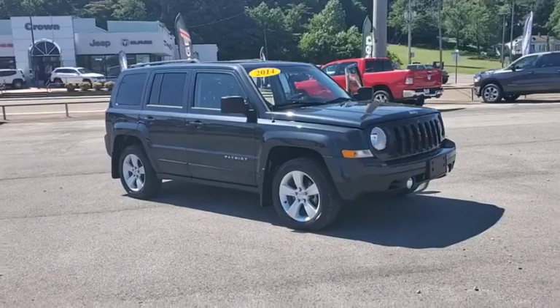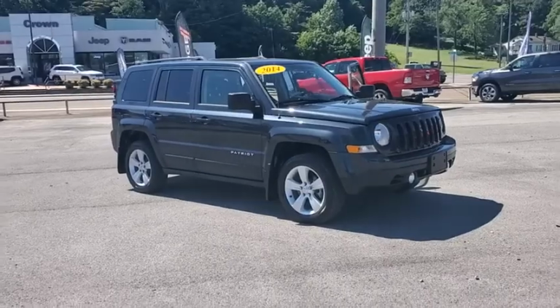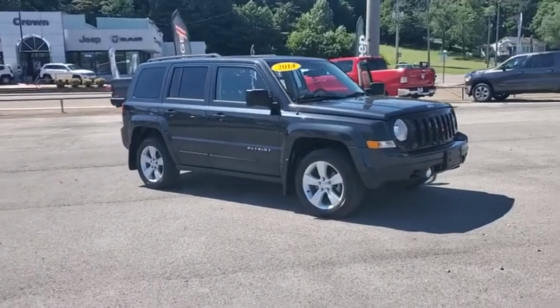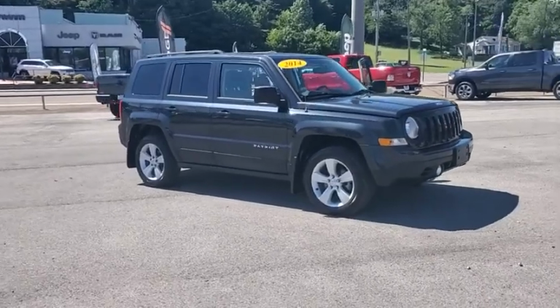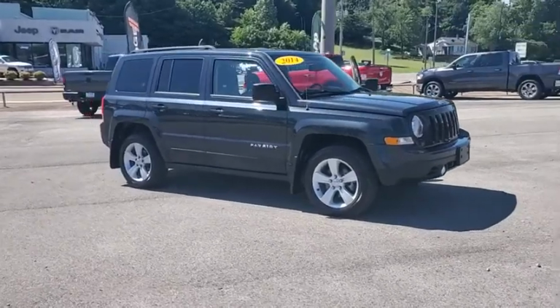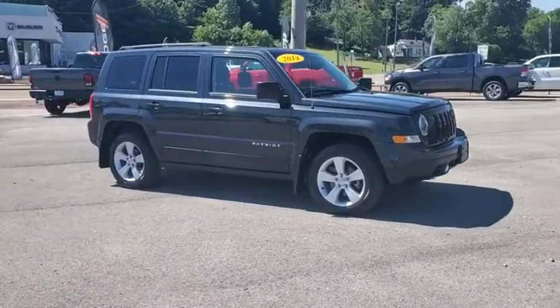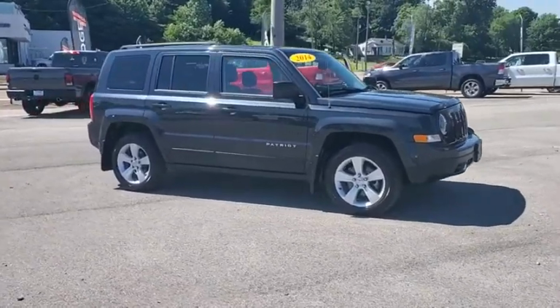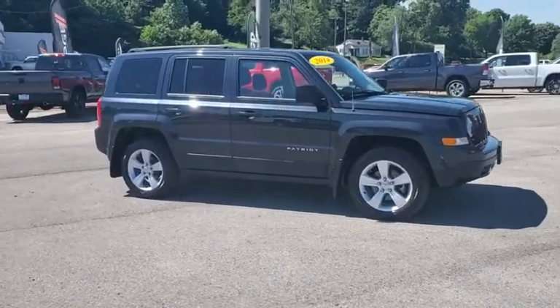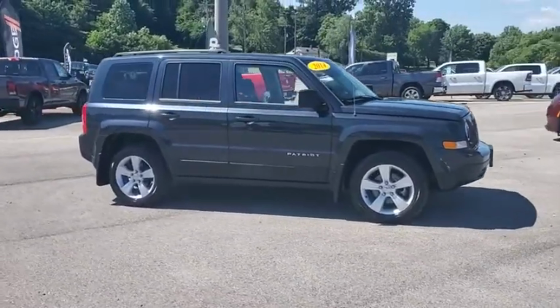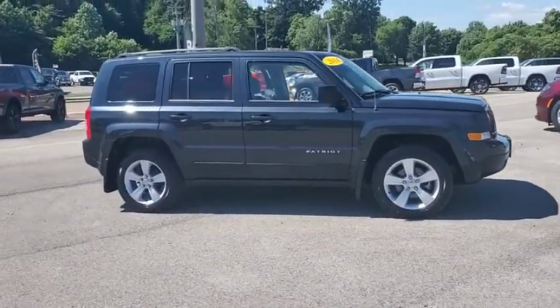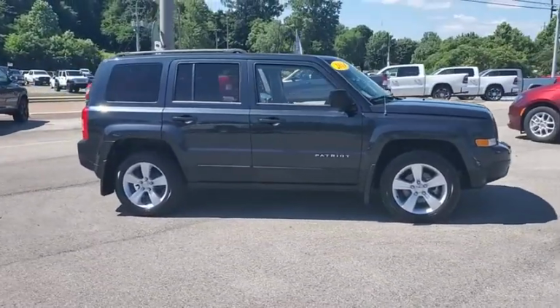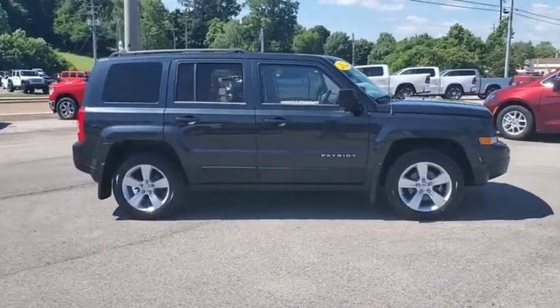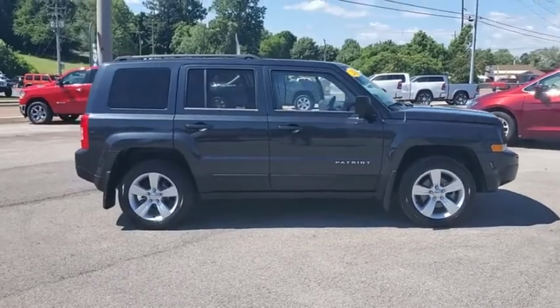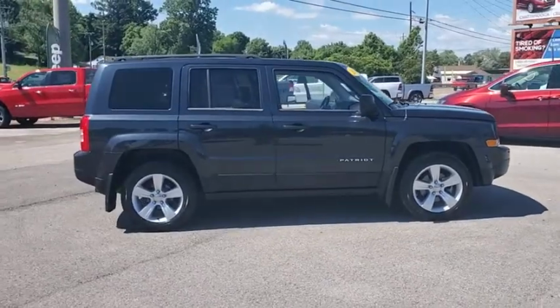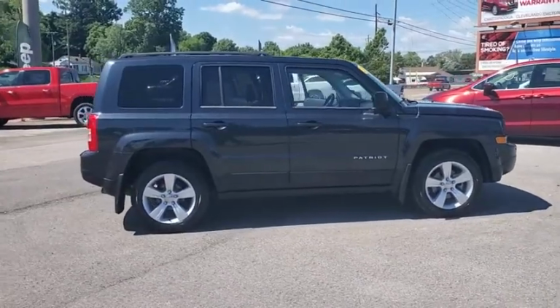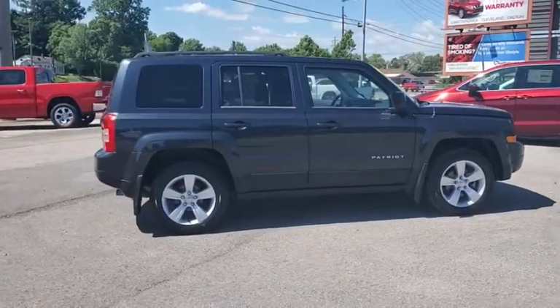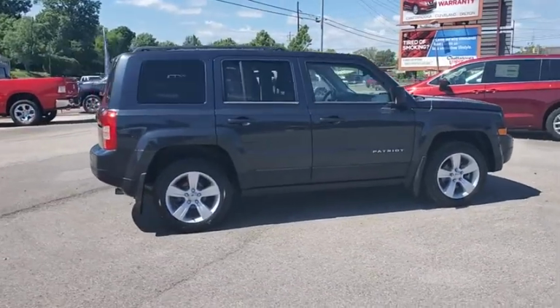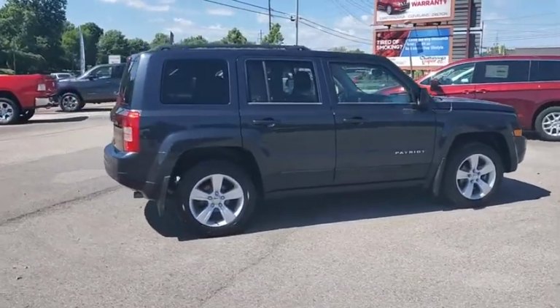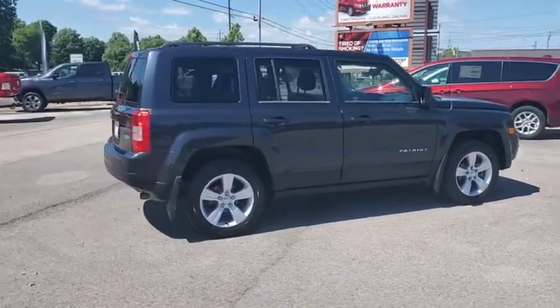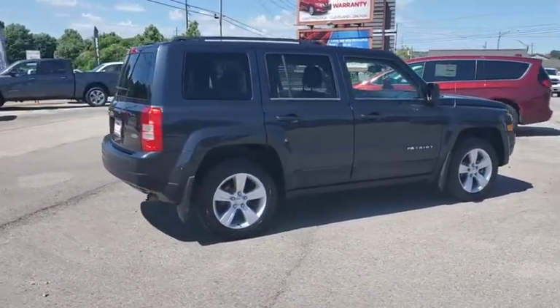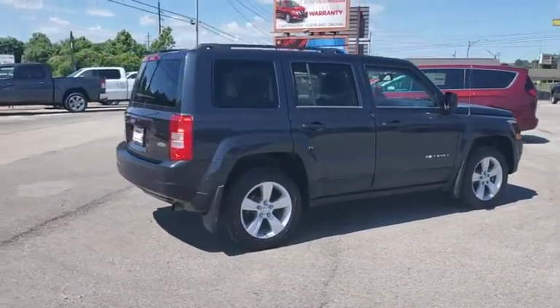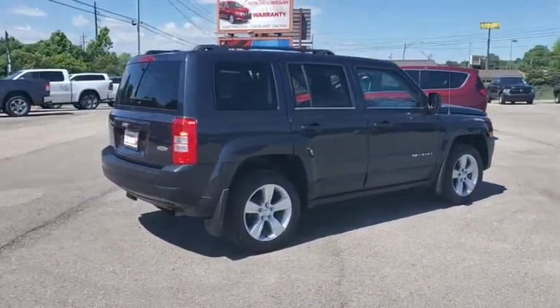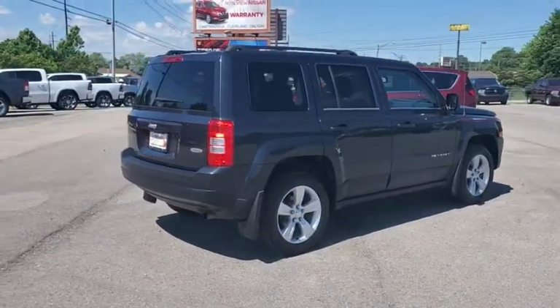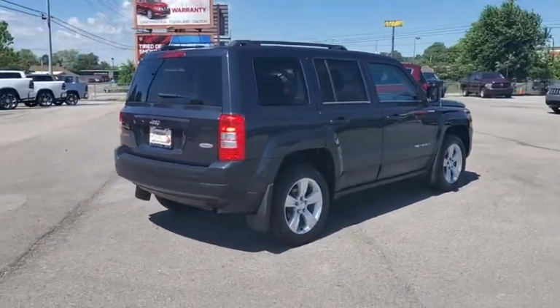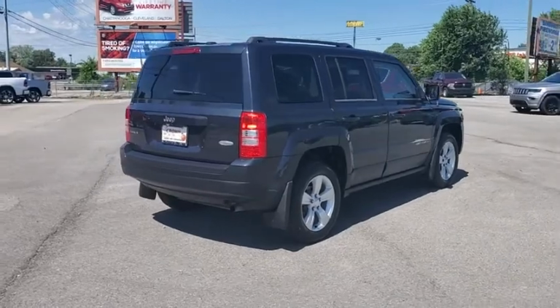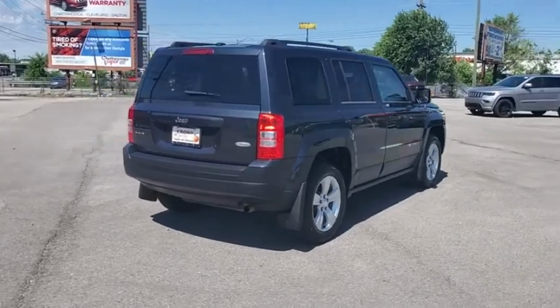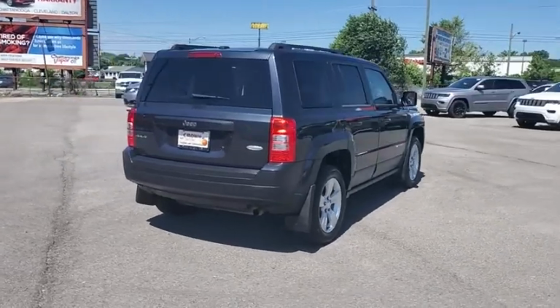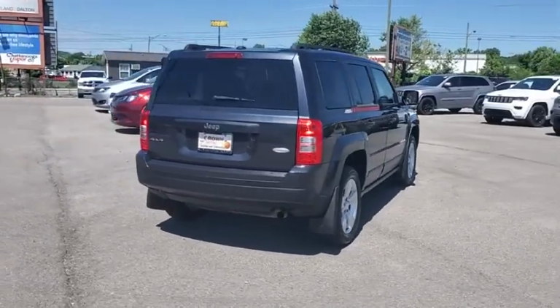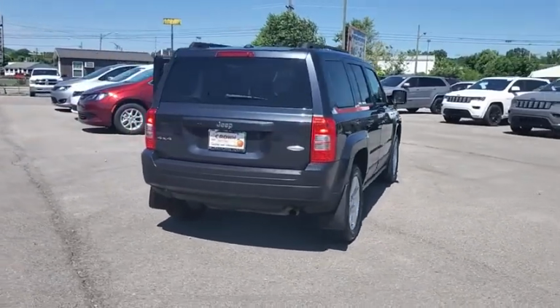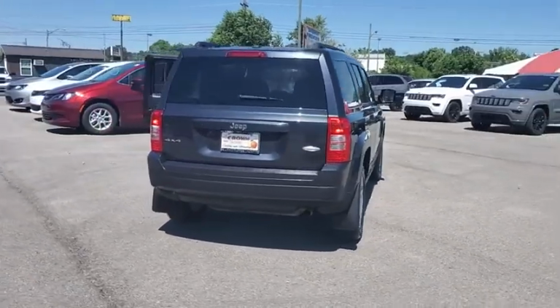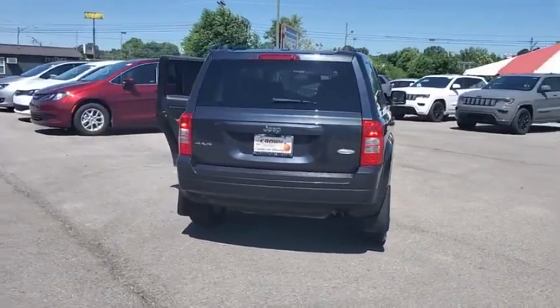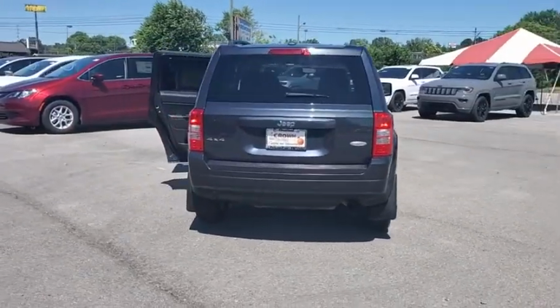We are pleased to show you the 2014 Jeep Patriot. The Jeep Patriot is unmistakably a Jeep. It looks like a cross between a Jeep Liberty and Jeep Compass, or maybe a three-quarter scale version of the big Jeep Commander.